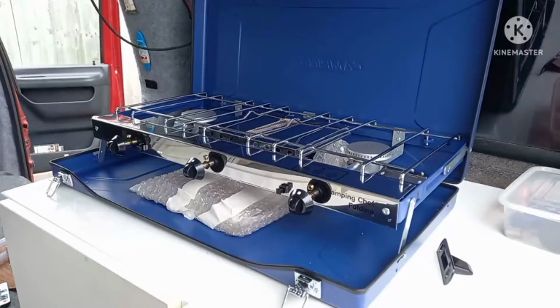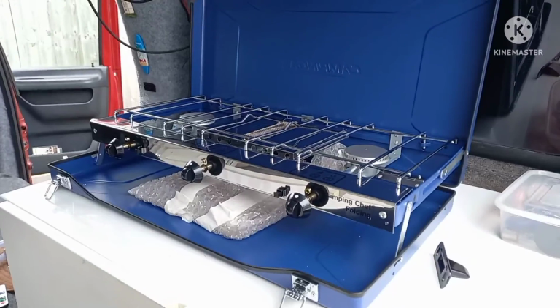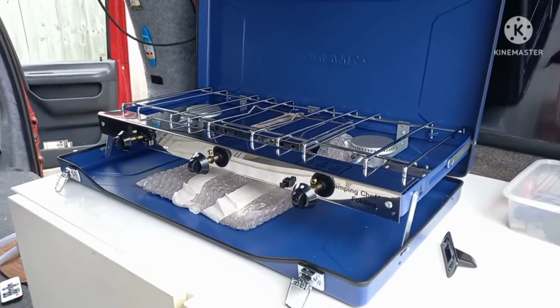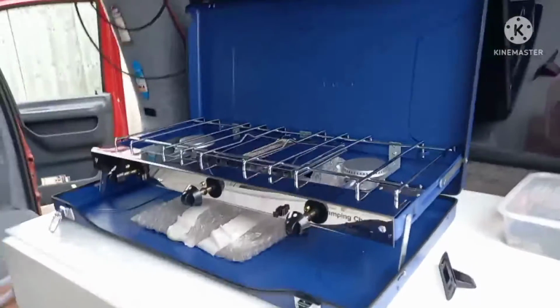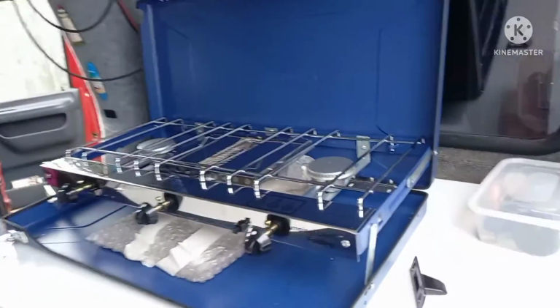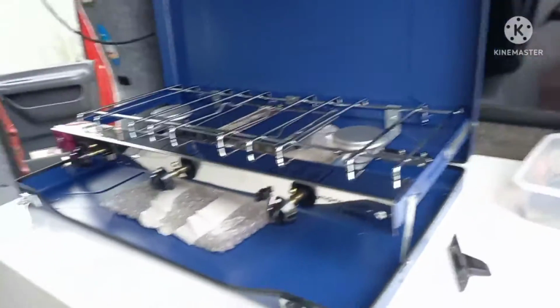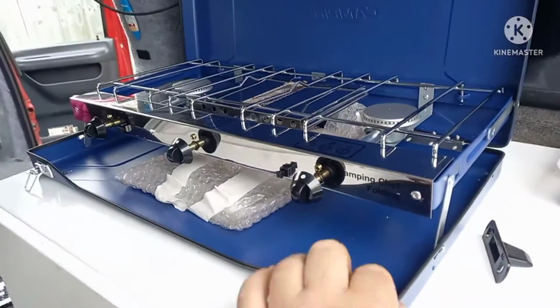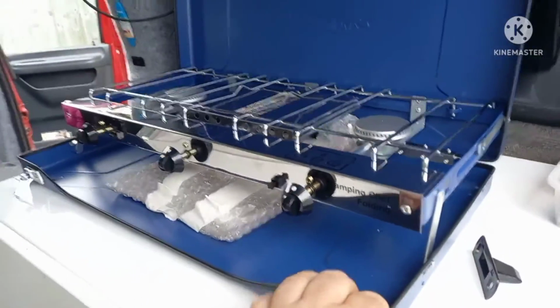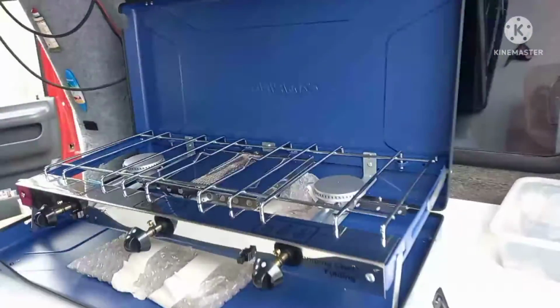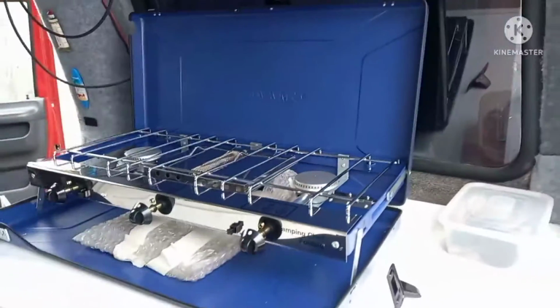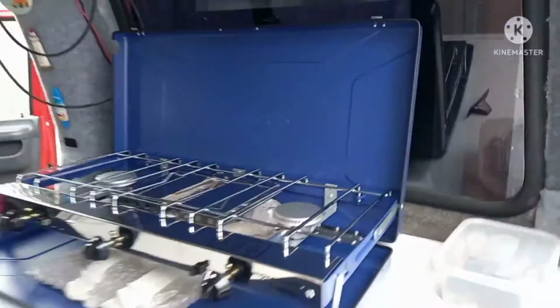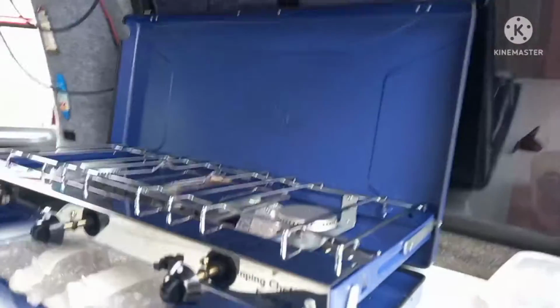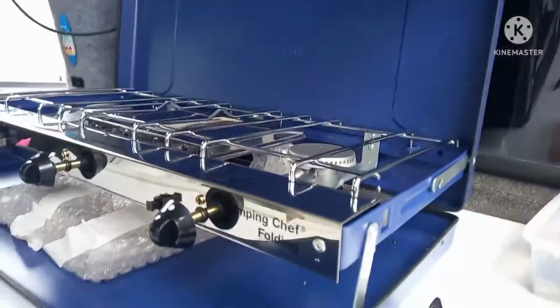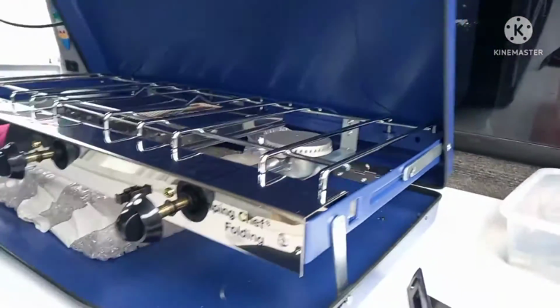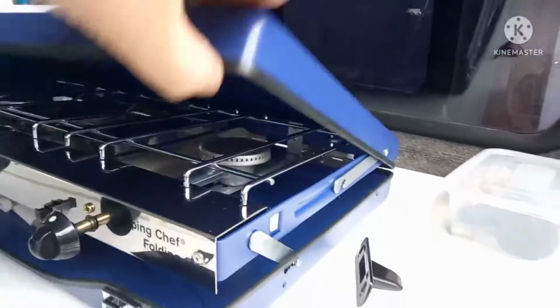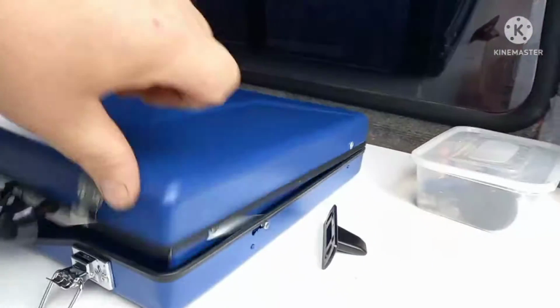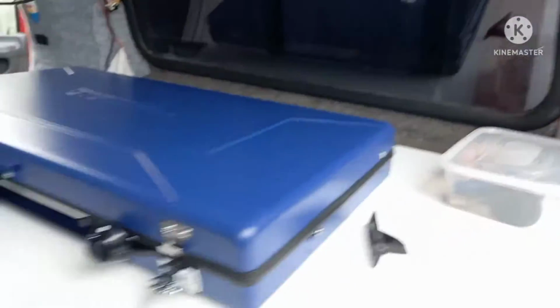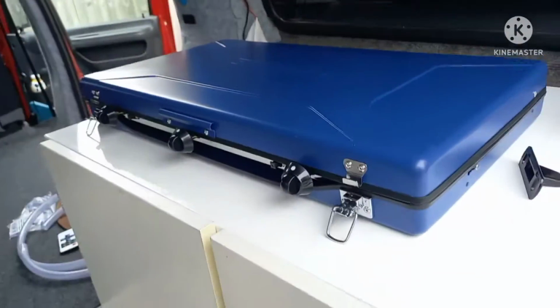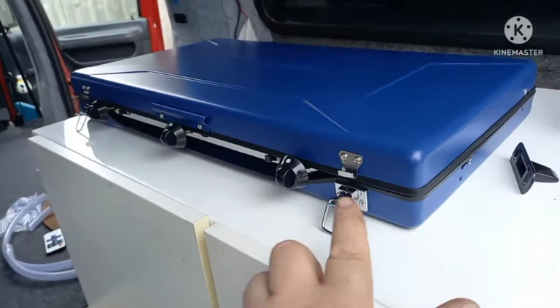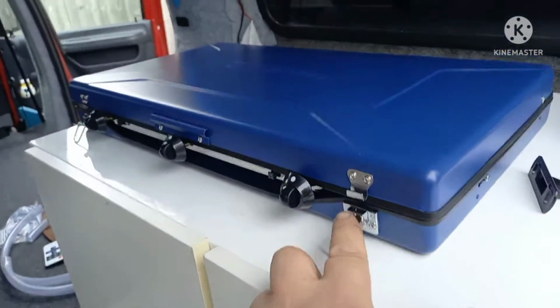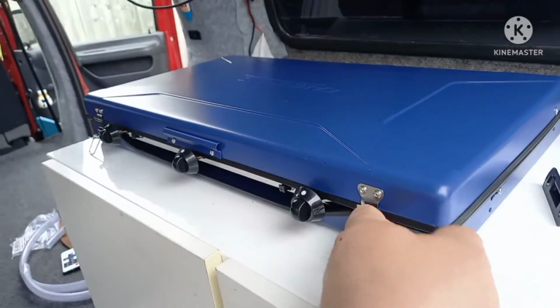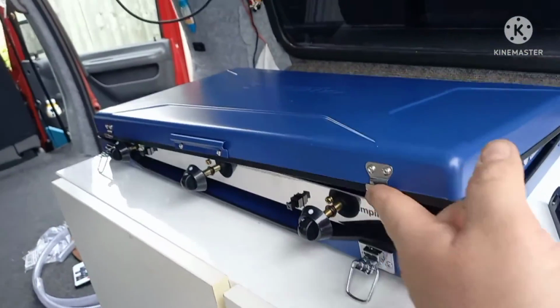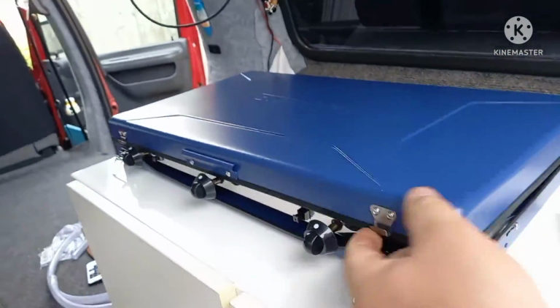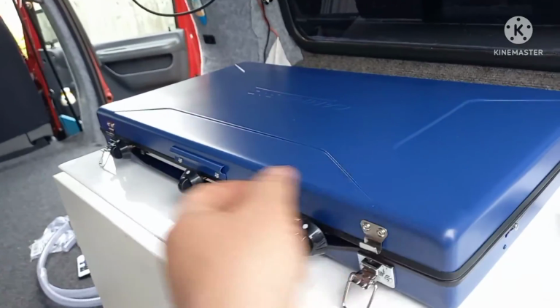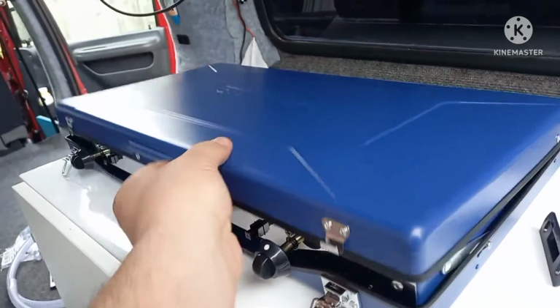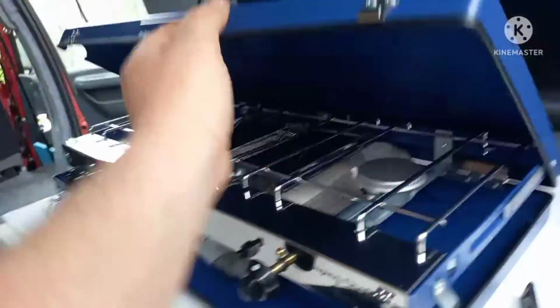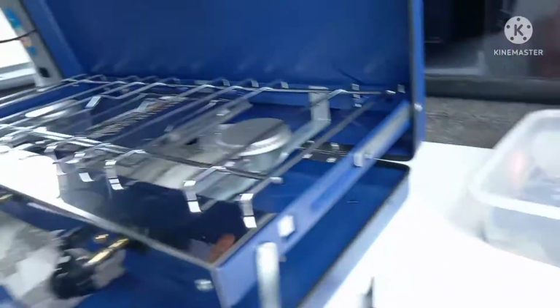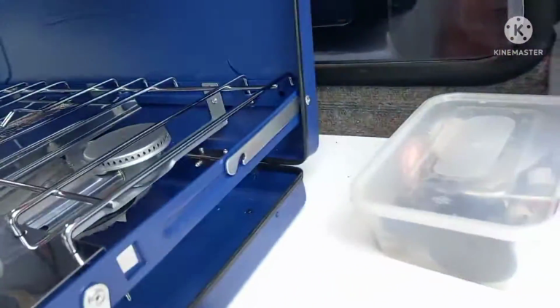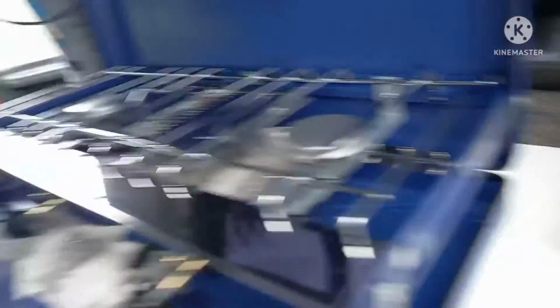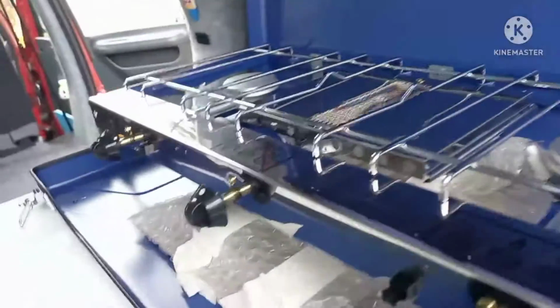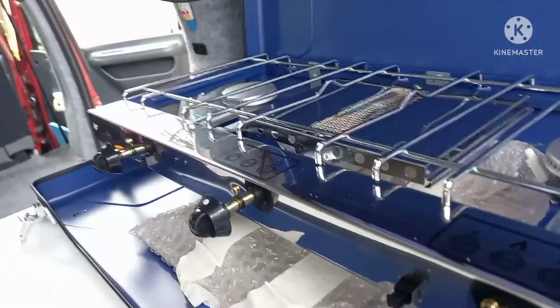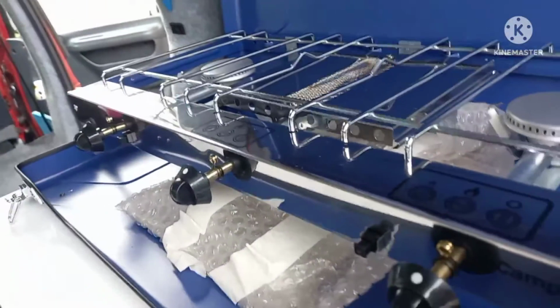There is the cooker, all fitted and screwed down. Clips down there to stop it rattling. Lifts back up — that's the cooker and the grill.